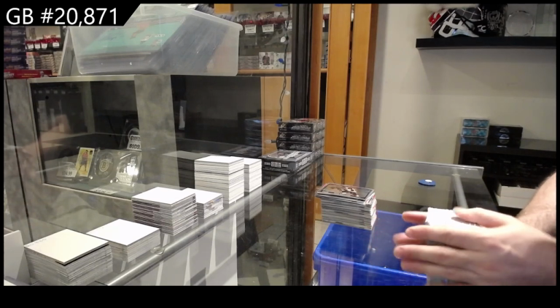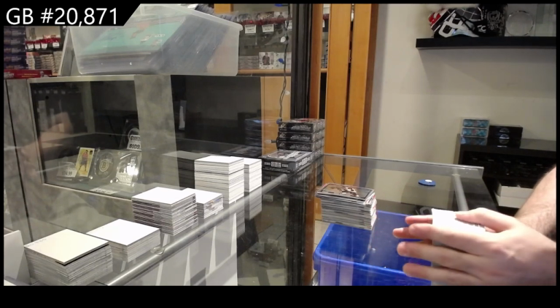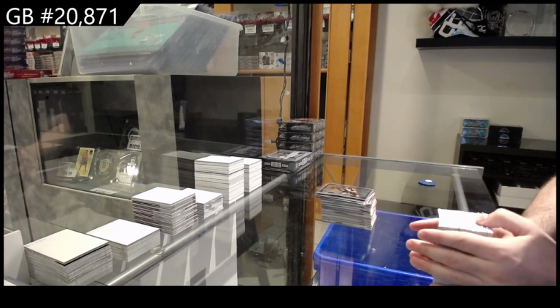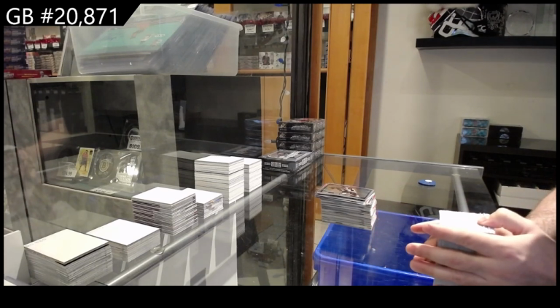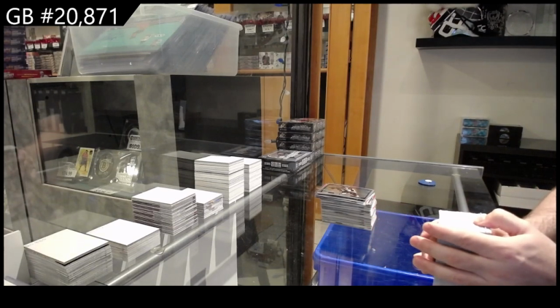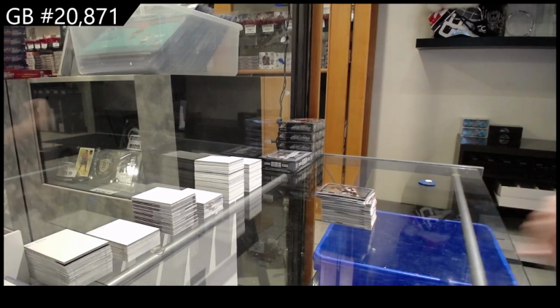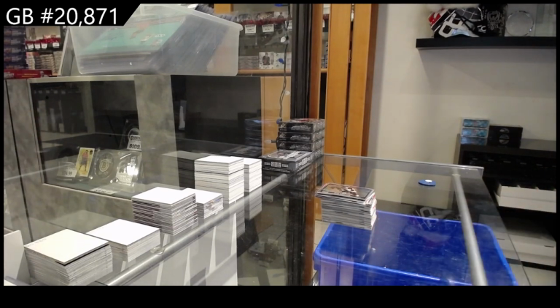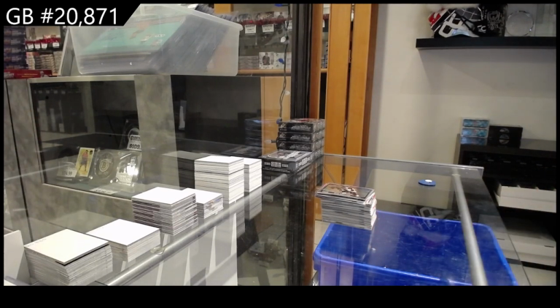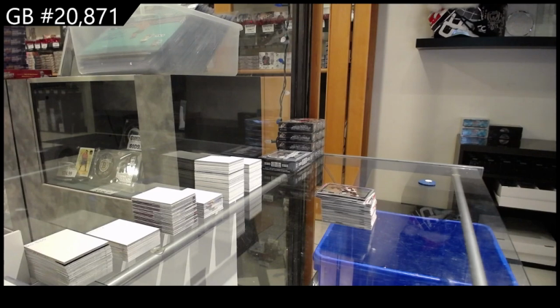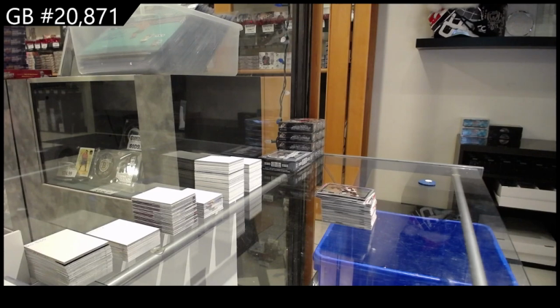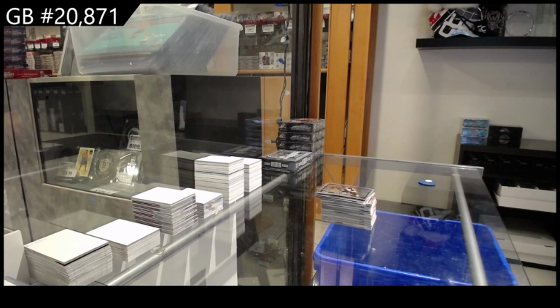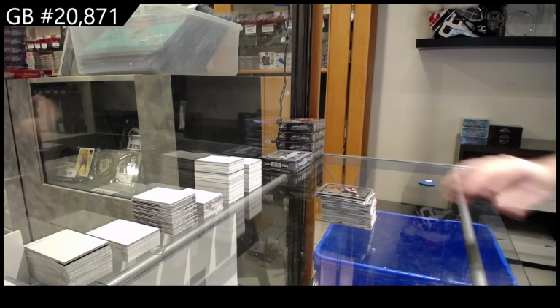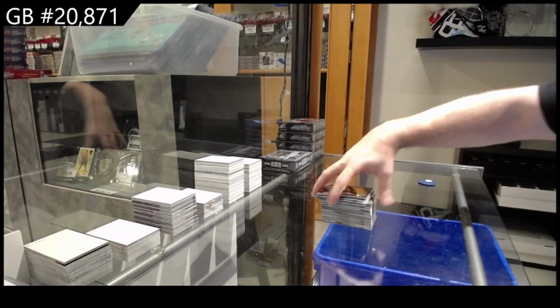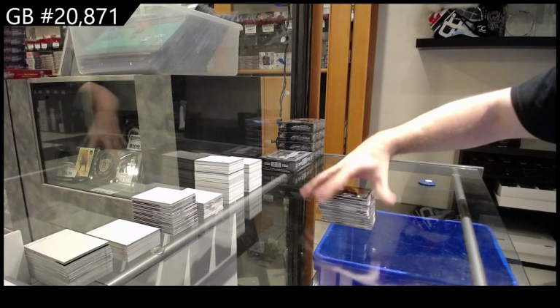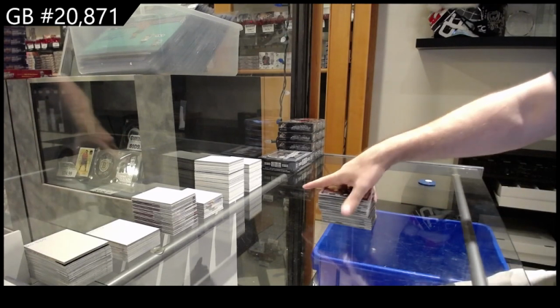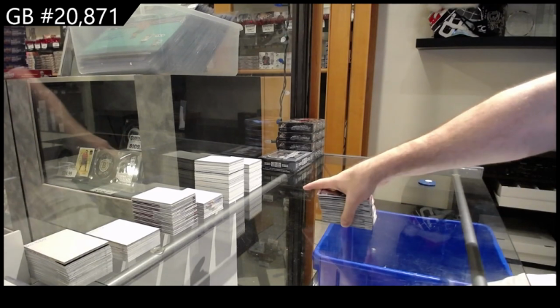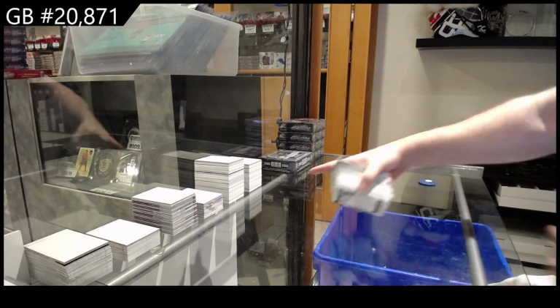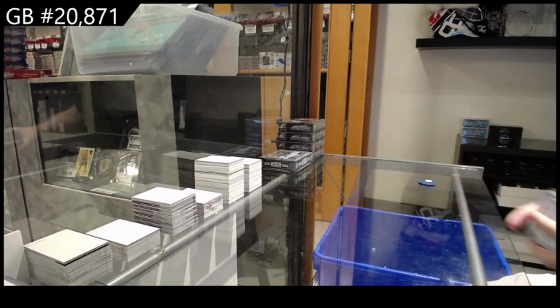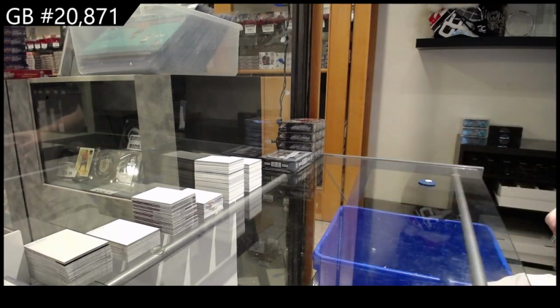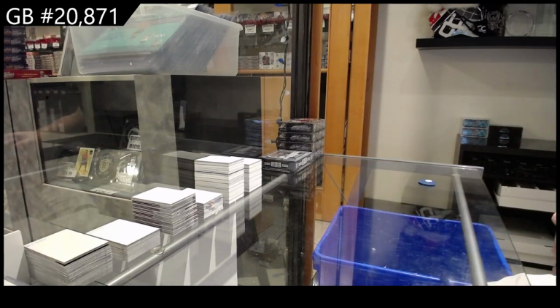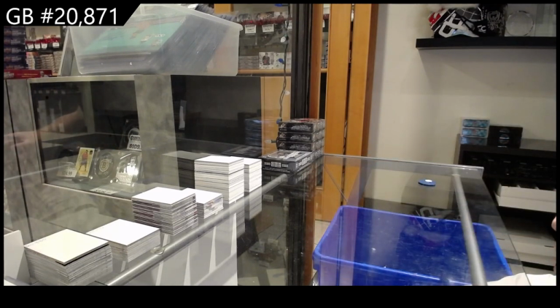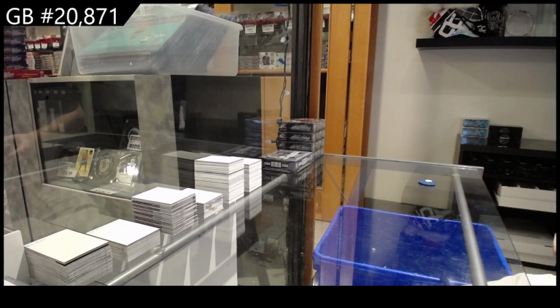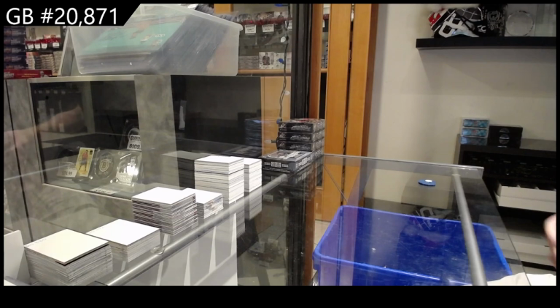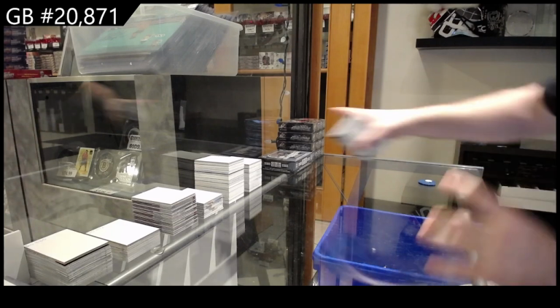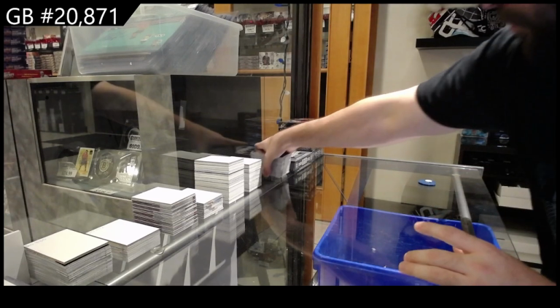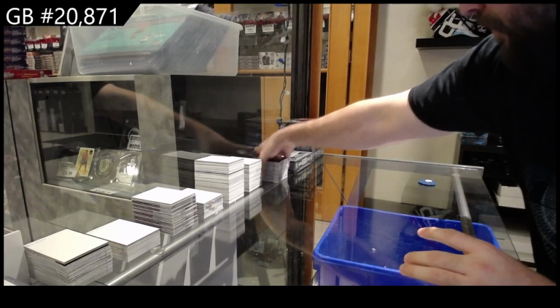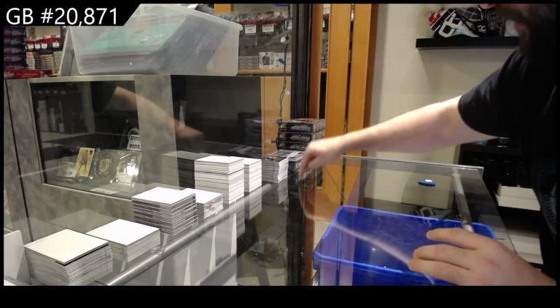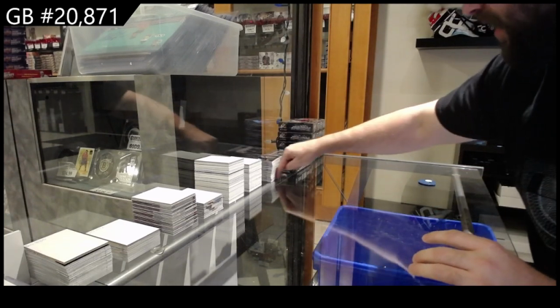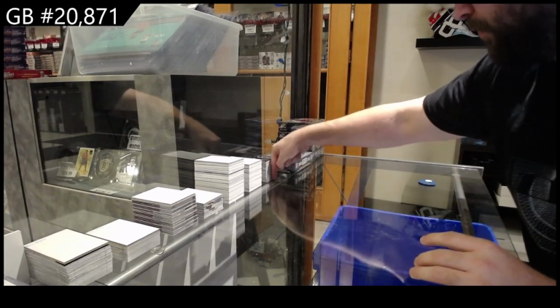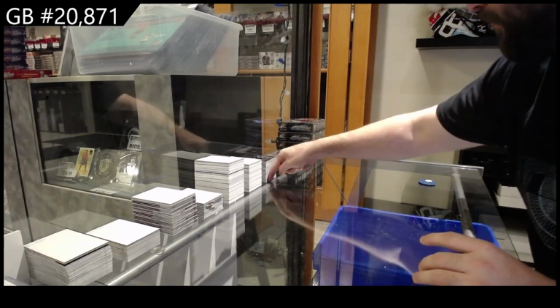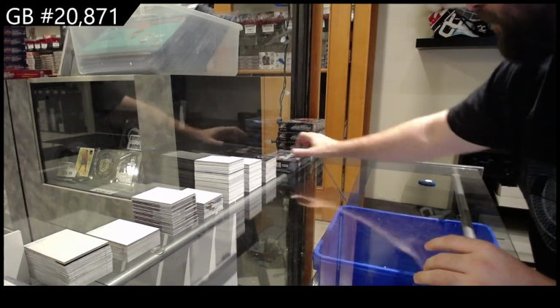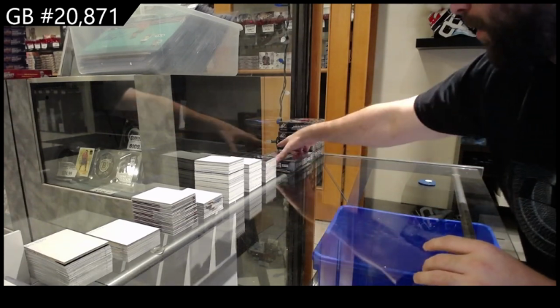Whenever I can add a little extra for you guys, I always do try. I love the quantity of cards that you get in Platinum — that is a sizable amount of cards for one box.